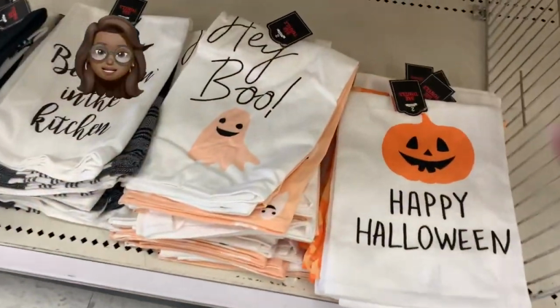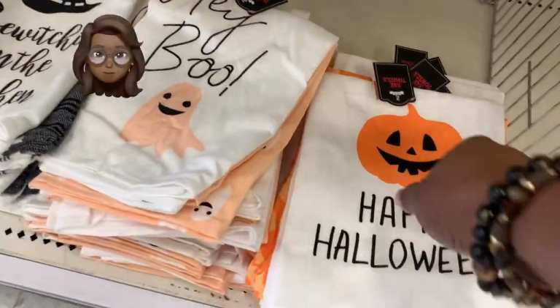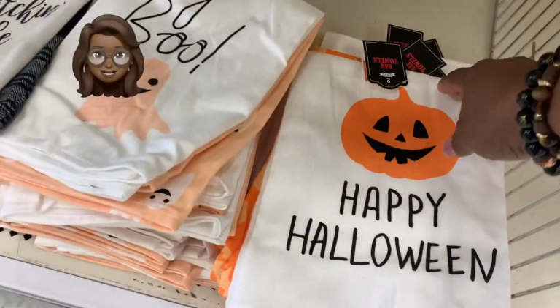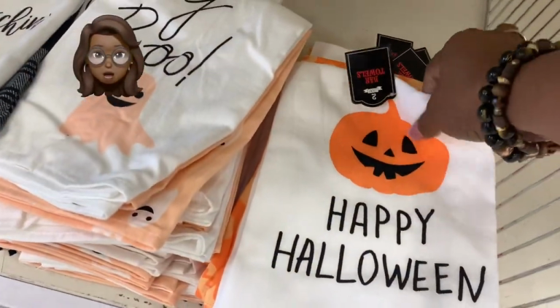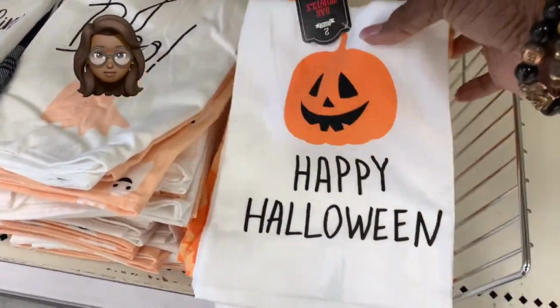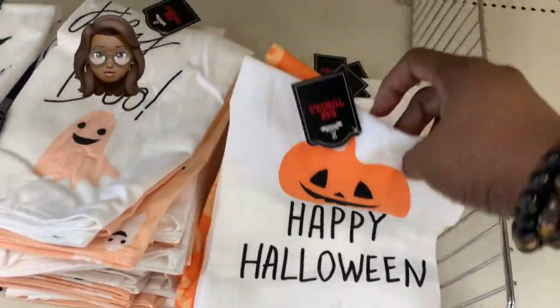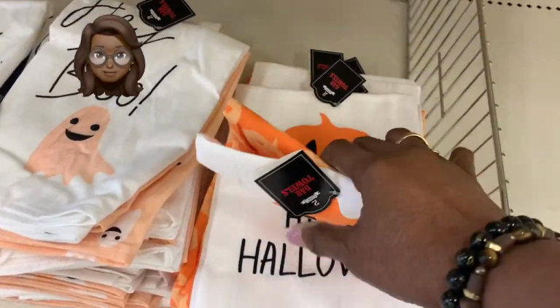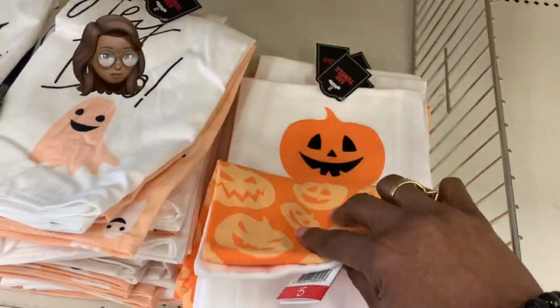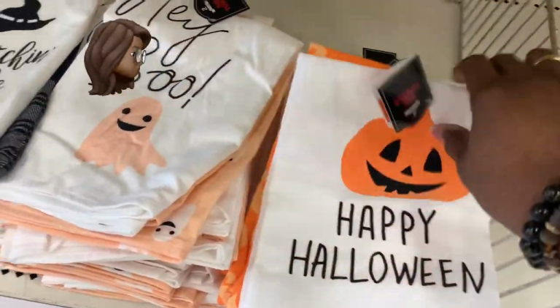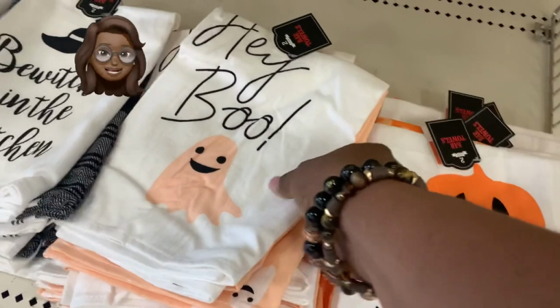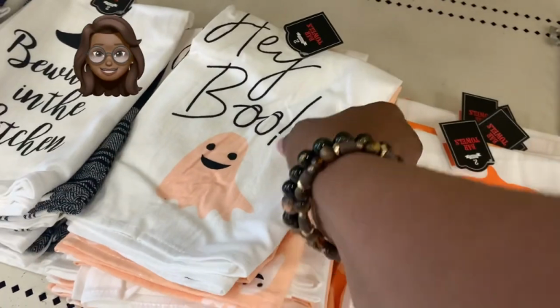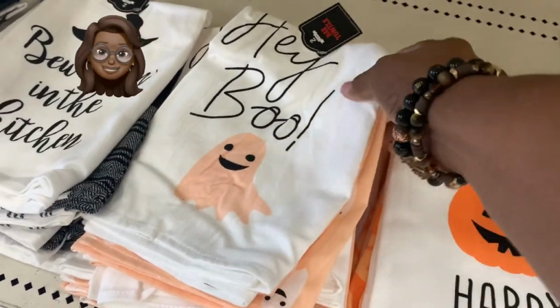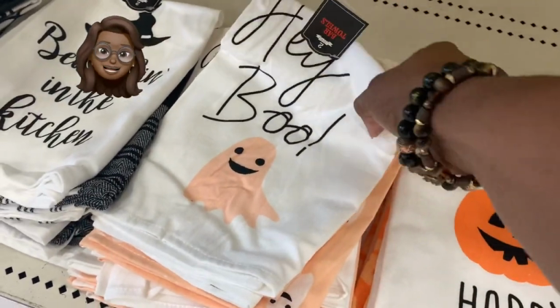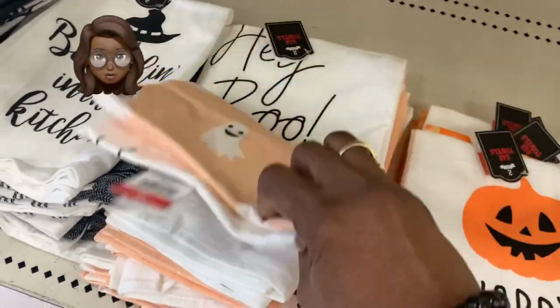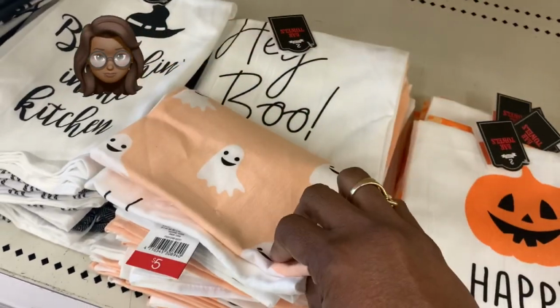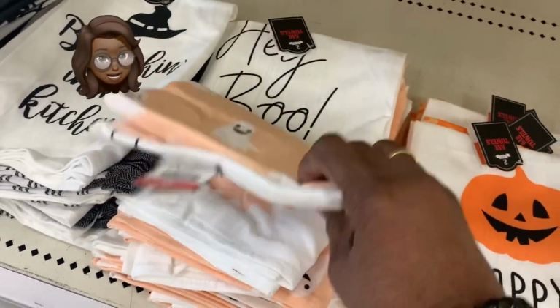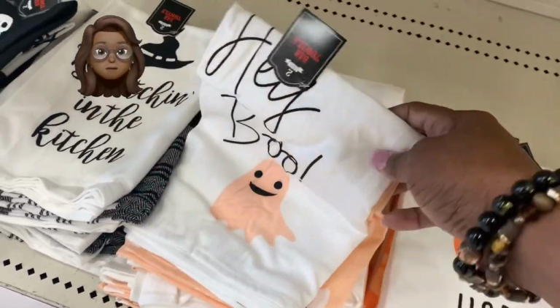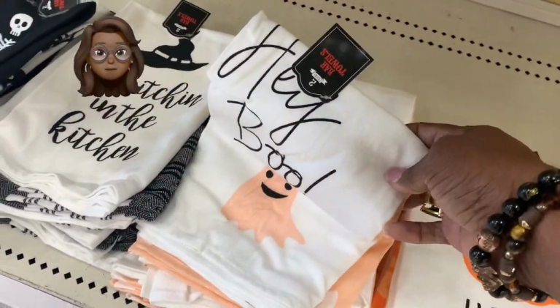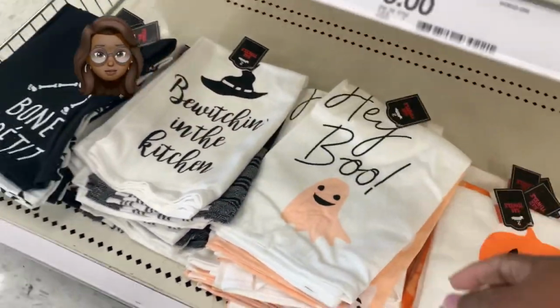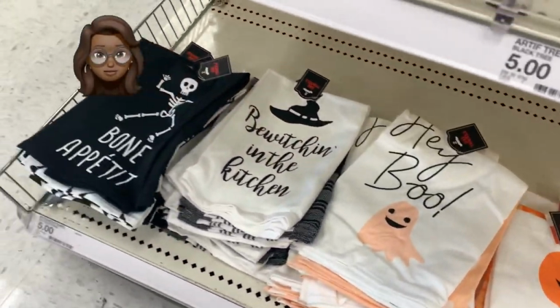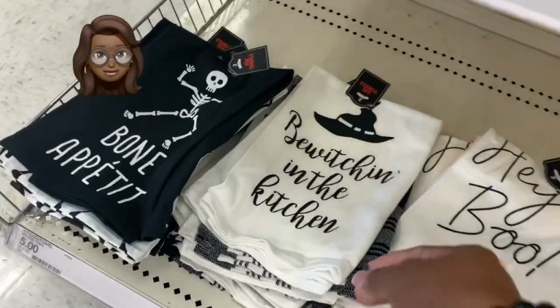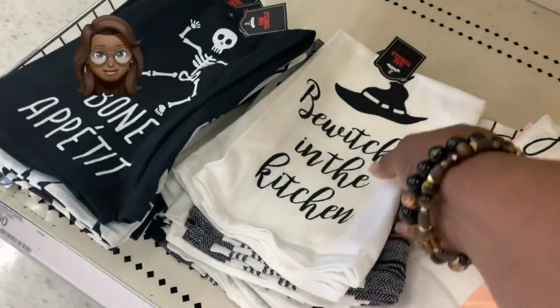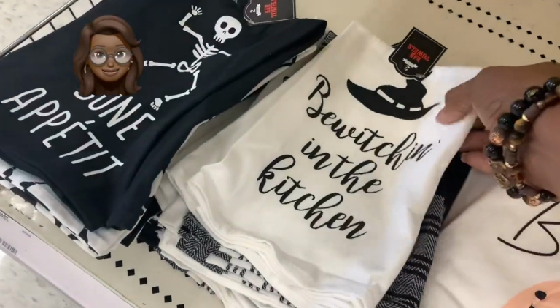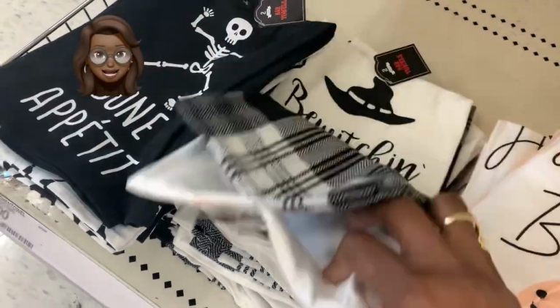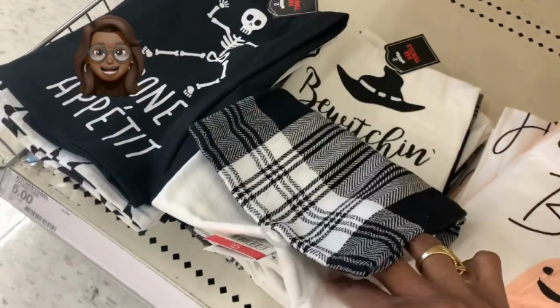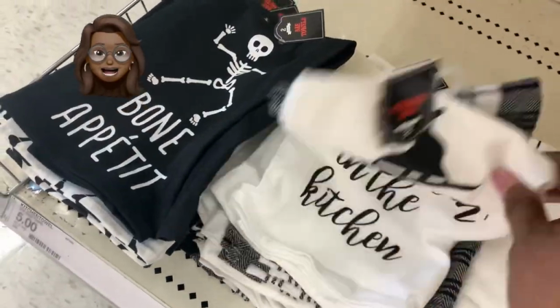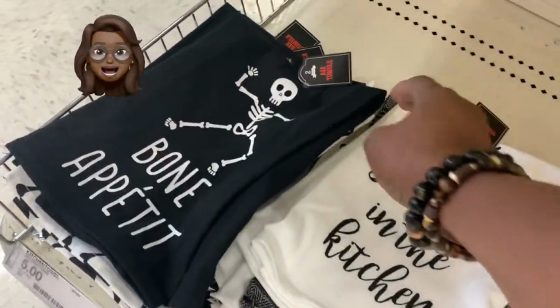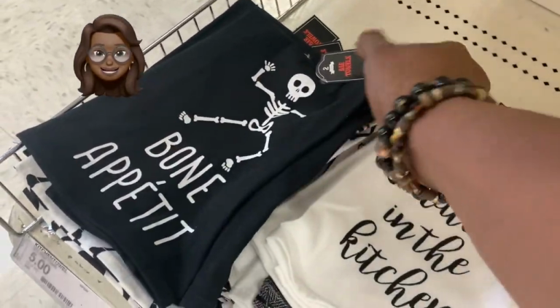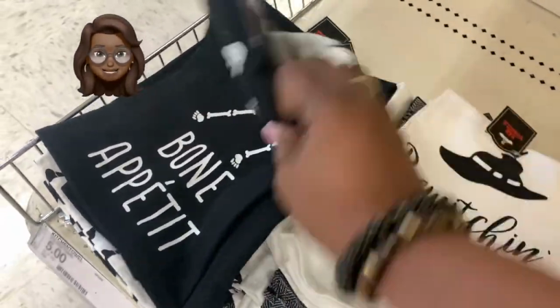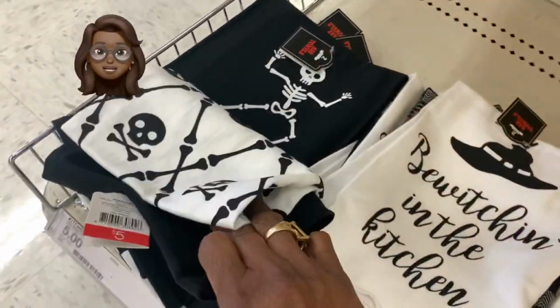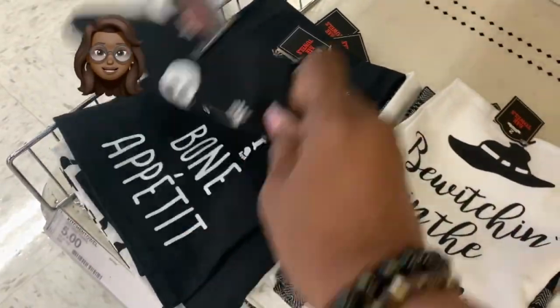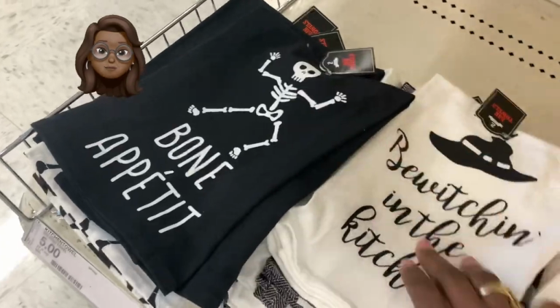There are a couple of things I always come to the Target Dollar Spot for: dish towels — ding ding, they've got those right now! But I may have to do a sequel to this because I don't see the other thing yet, and that's holiday socks at the Target Dollar Spot.